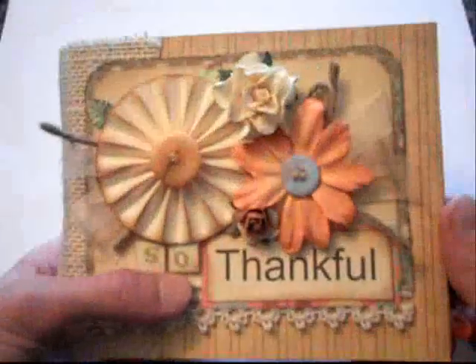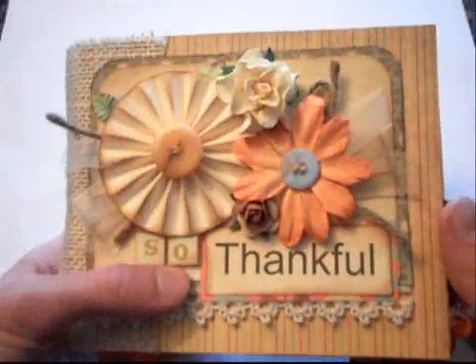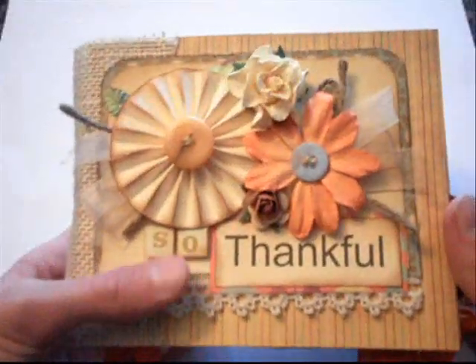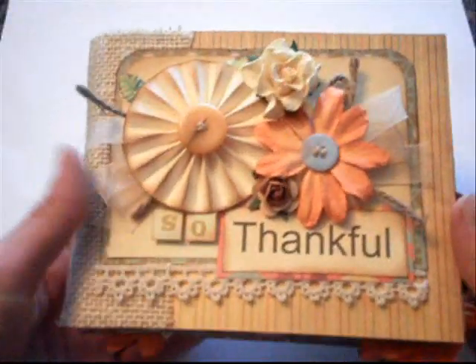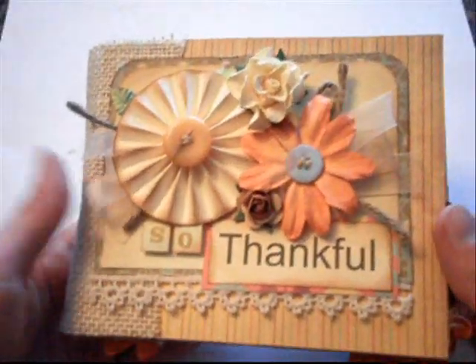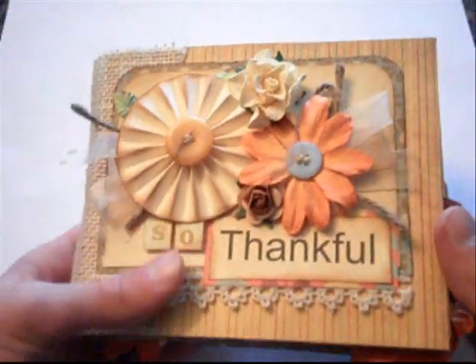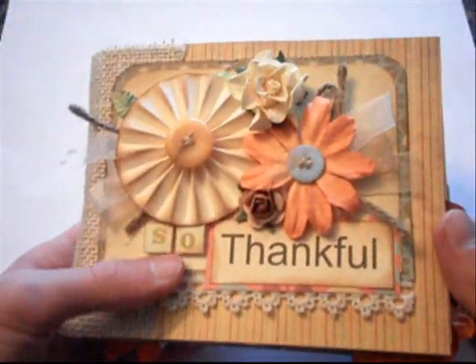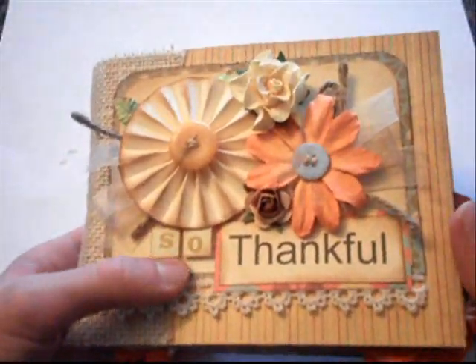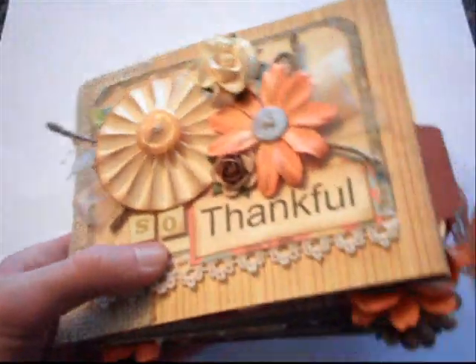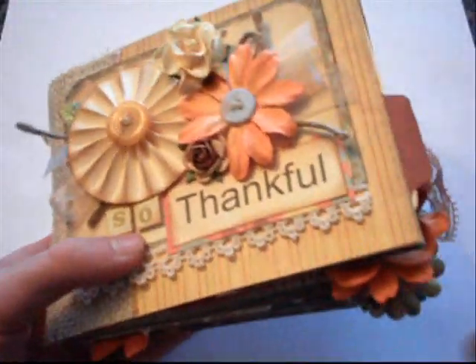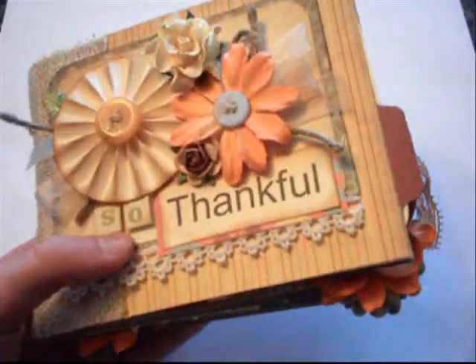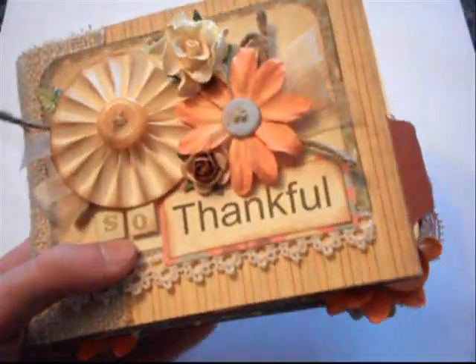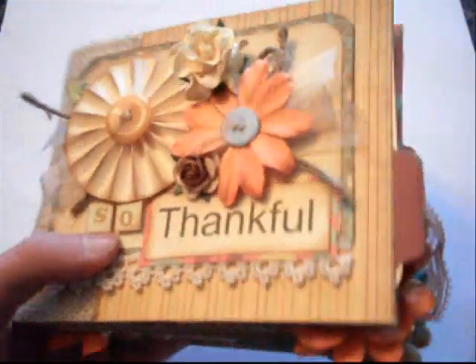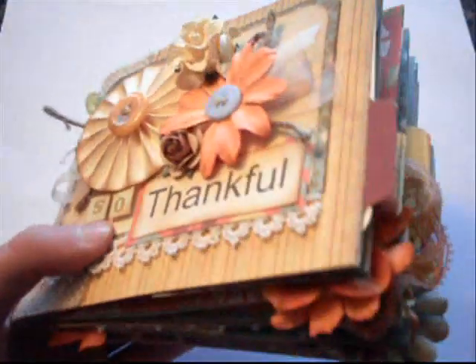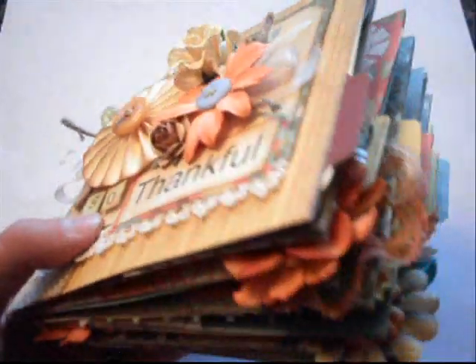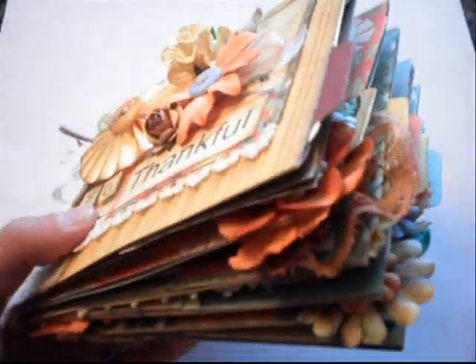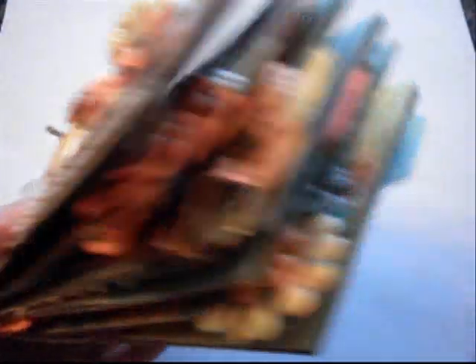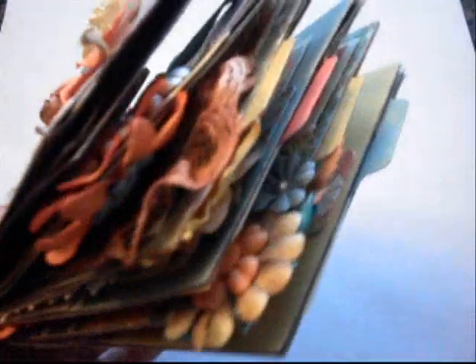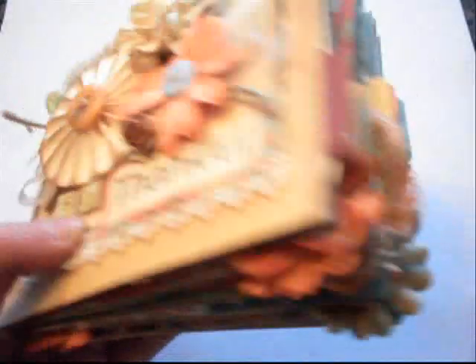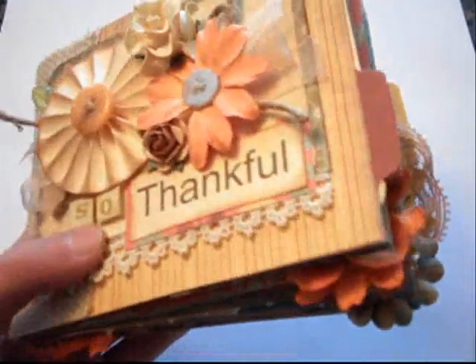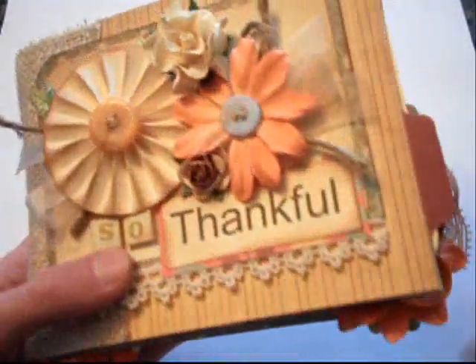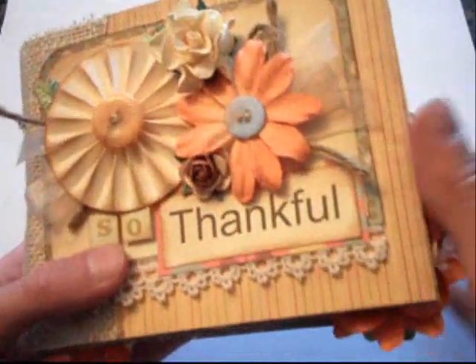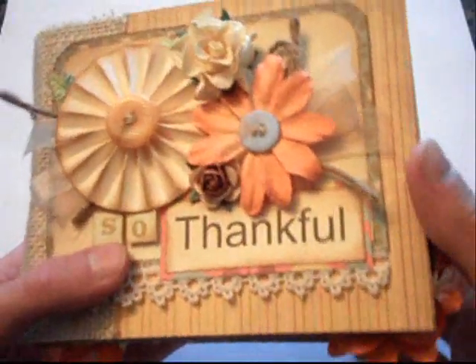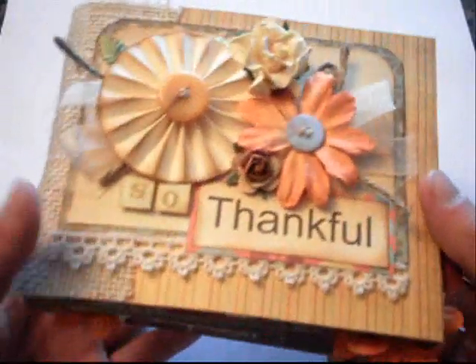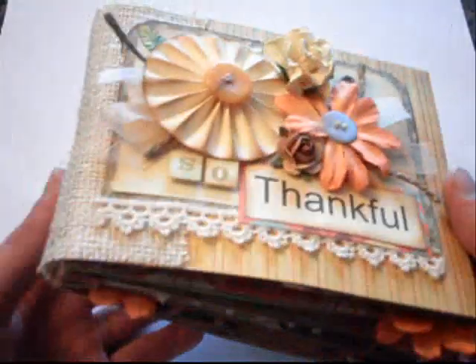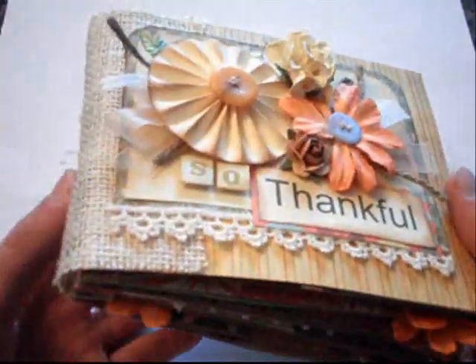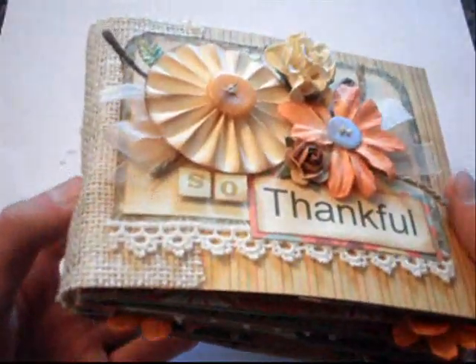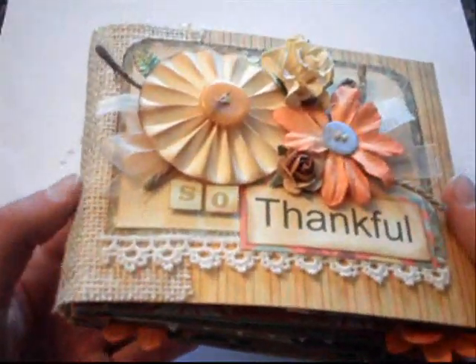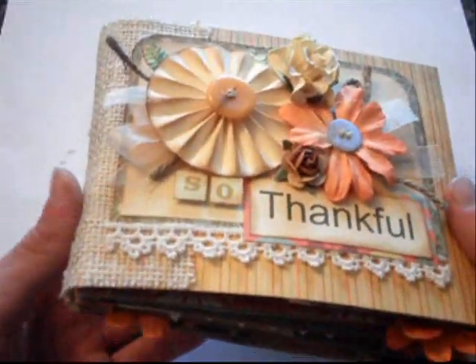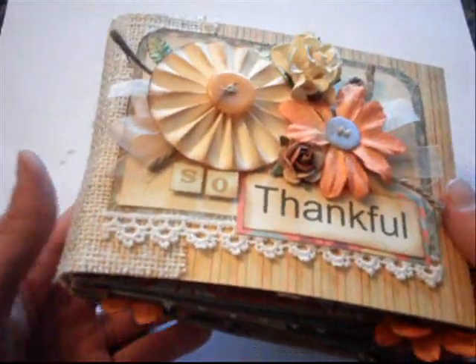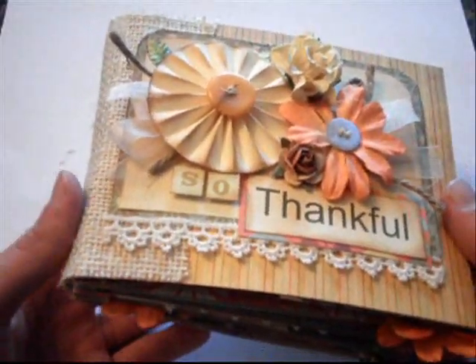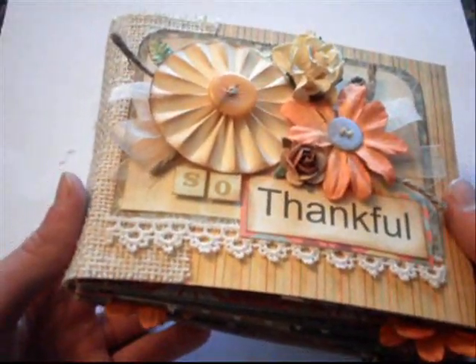Hey guys, it is Drew here at Card of My Eye. I just wanted to share with you my quick album I created. Actually, it wasn't so quick — it took me like four hours to make this album. I think it was because I was watching TV at the same time.